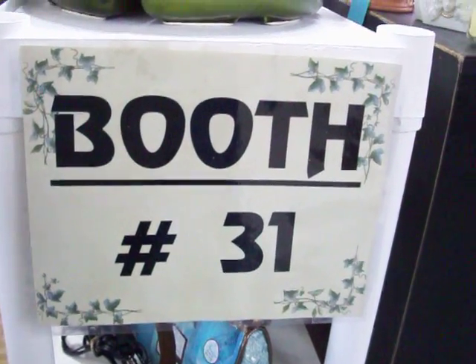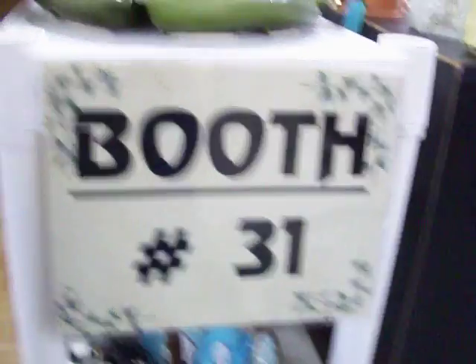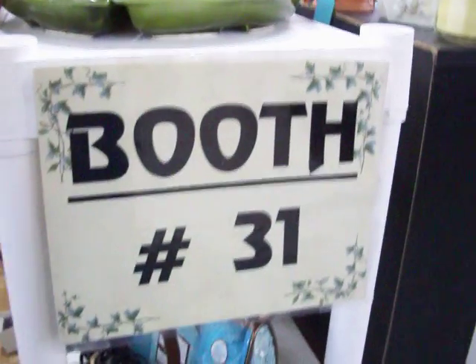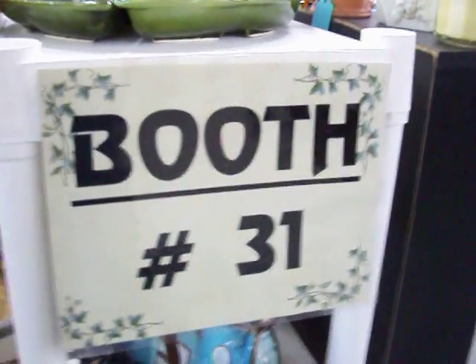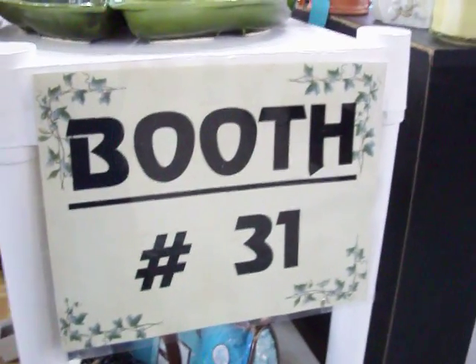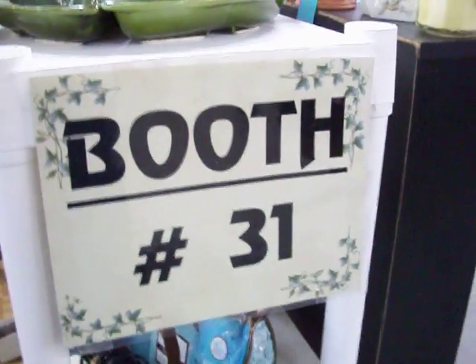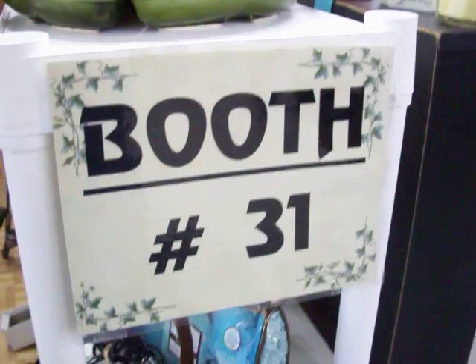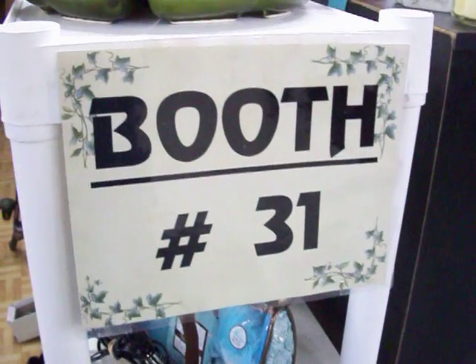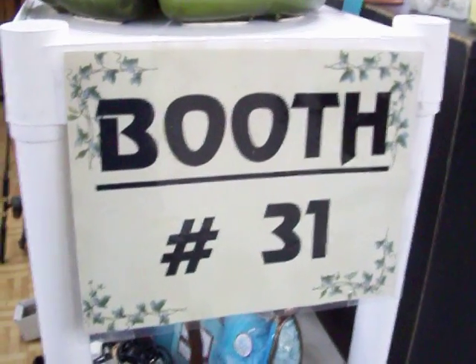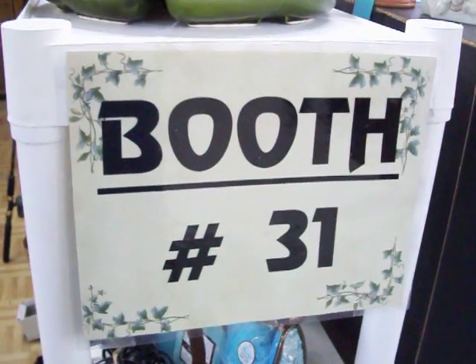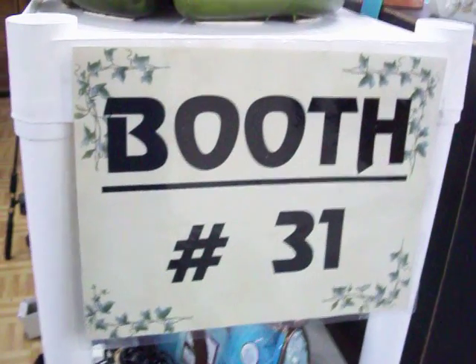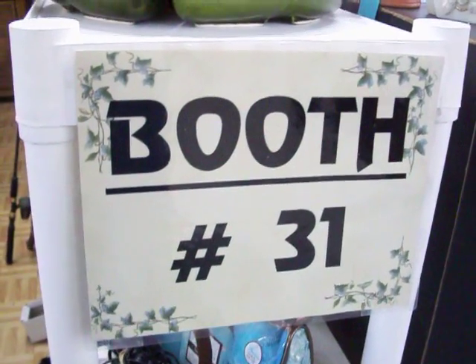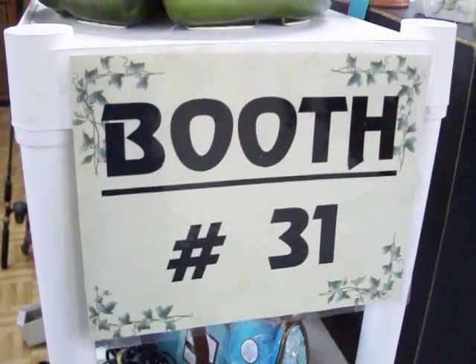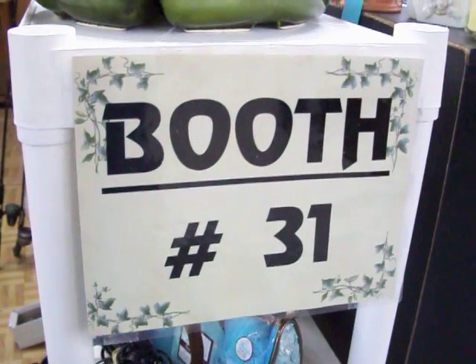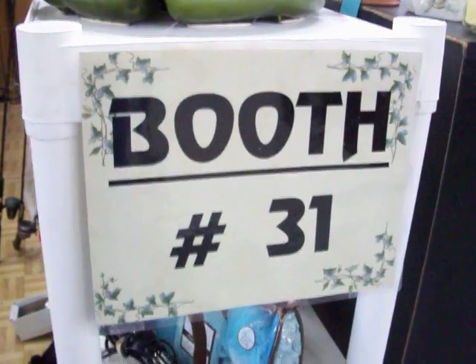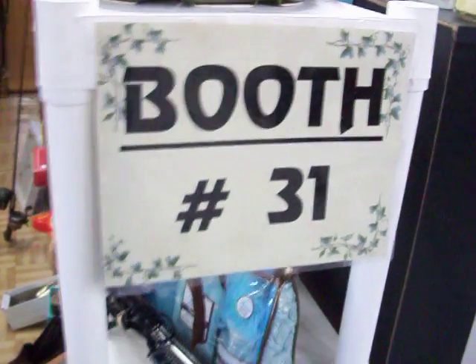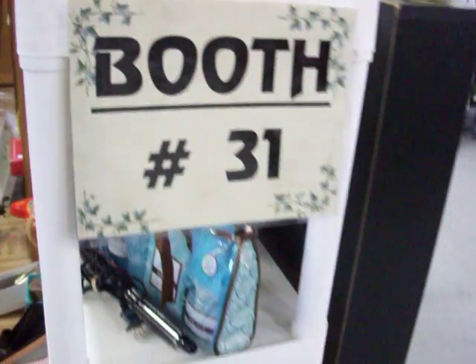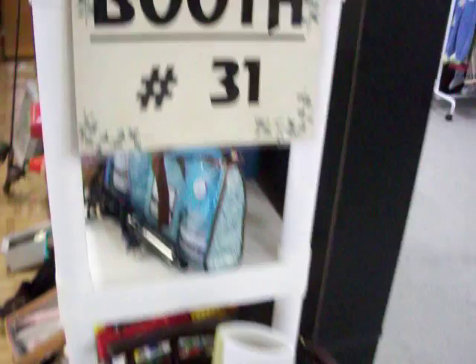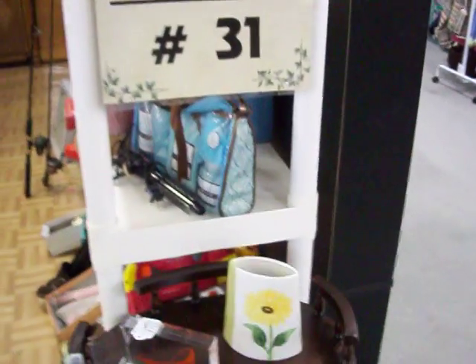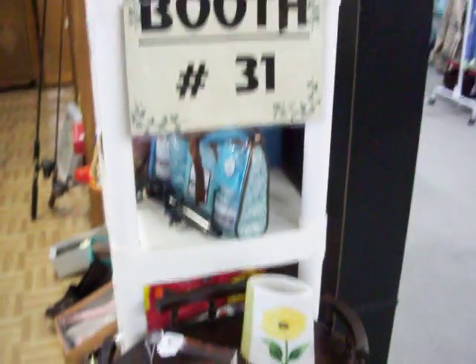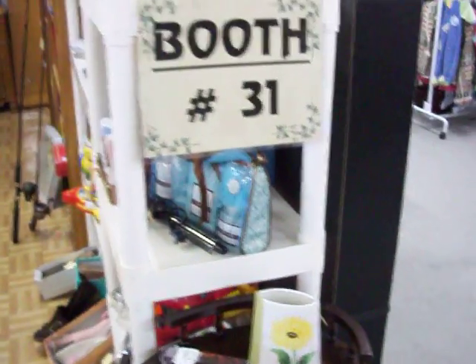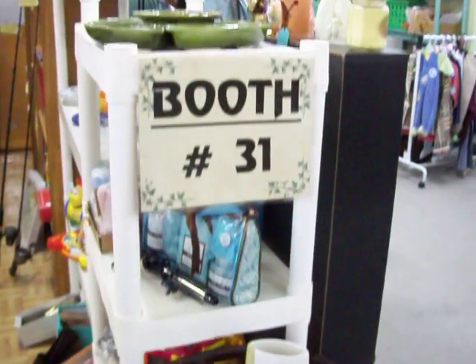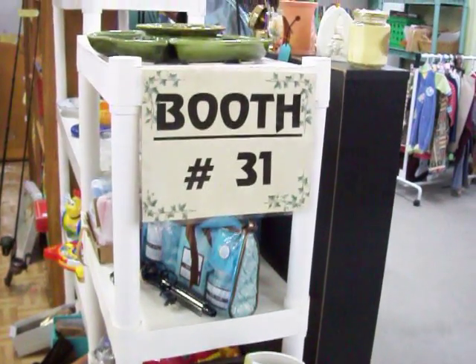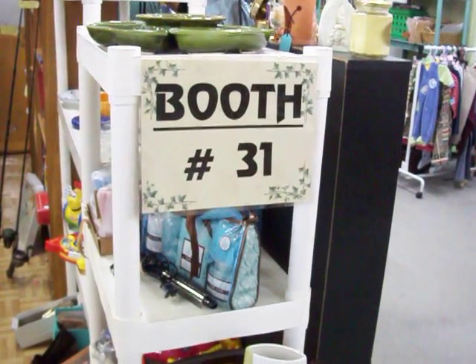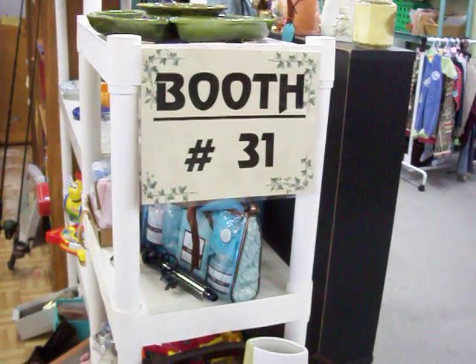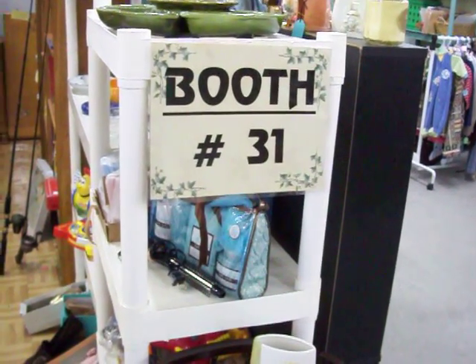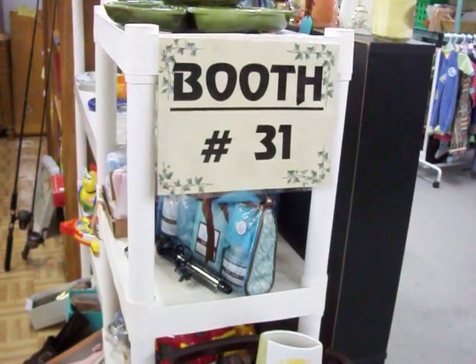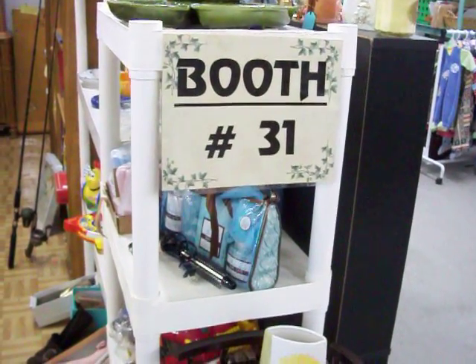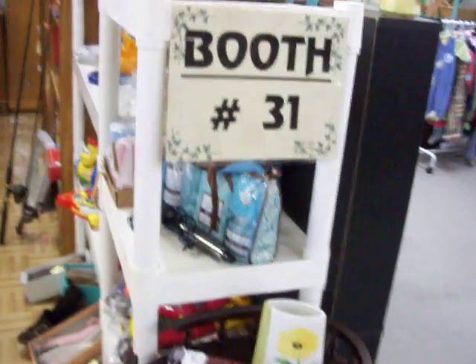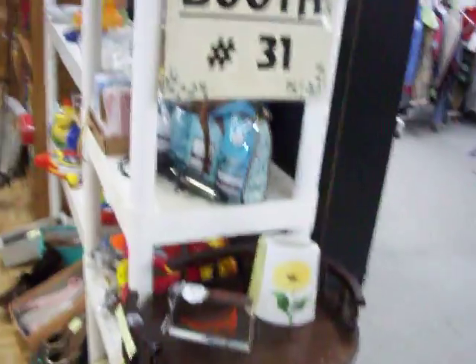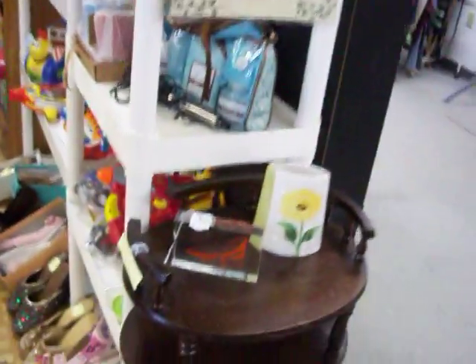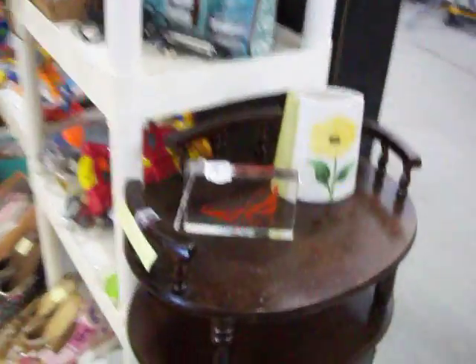Hello everybody. We're here at Booth 31 today at the Cedar Chest indoor flea market. We're located at number 90 Oaklawn Village, right next door to Big Lots. This is Tuesday, March the 15th, 2011.